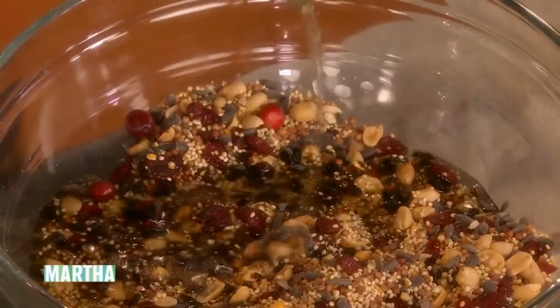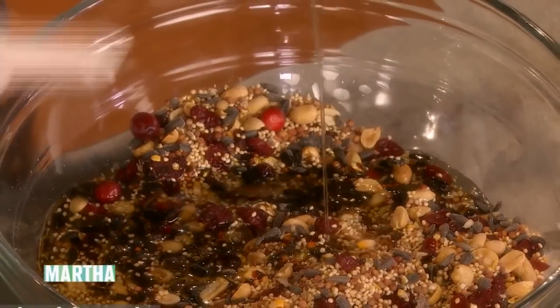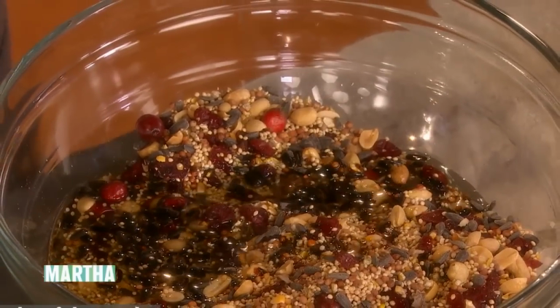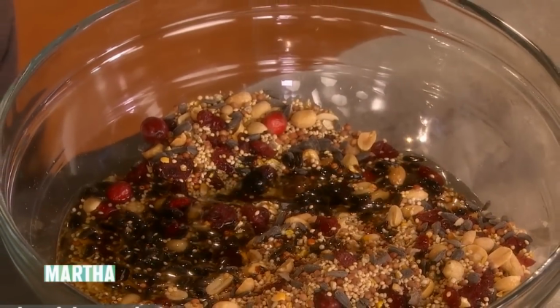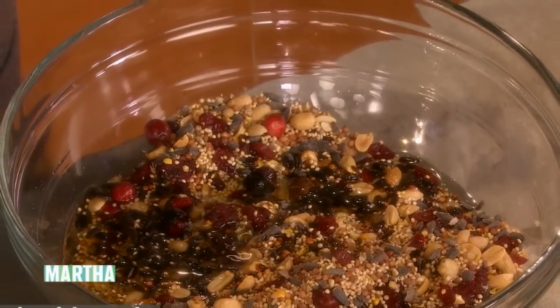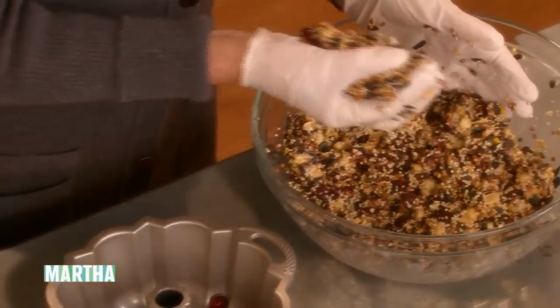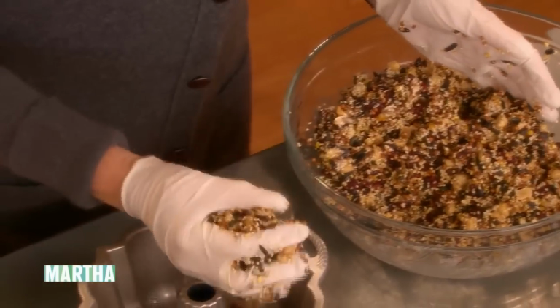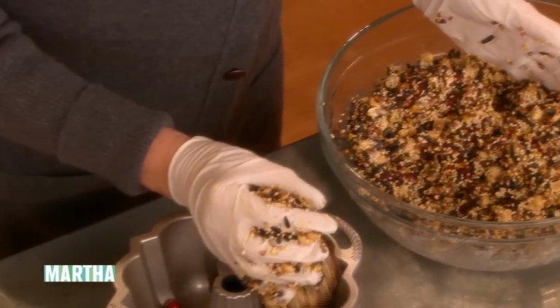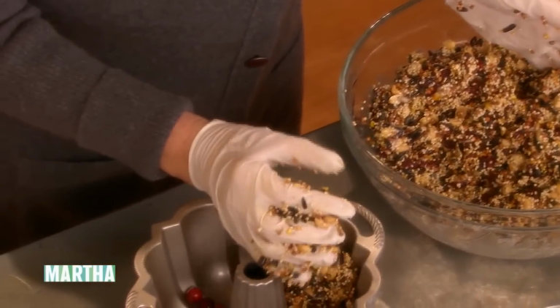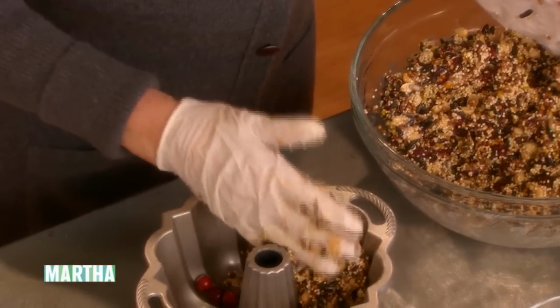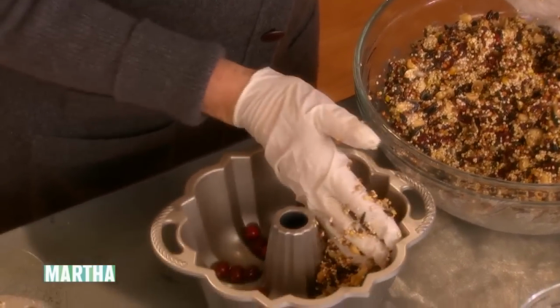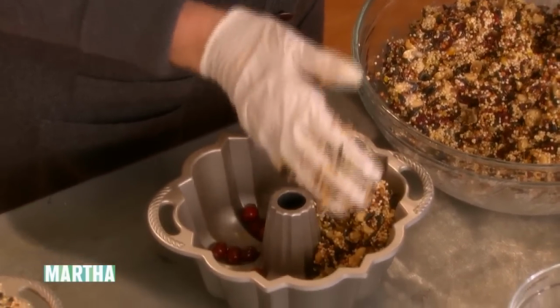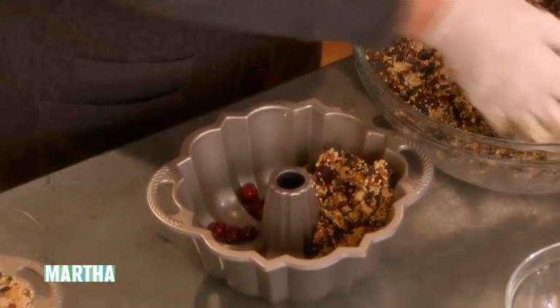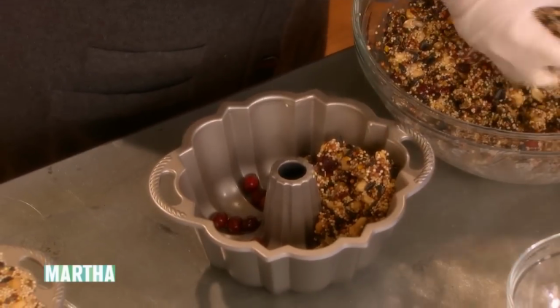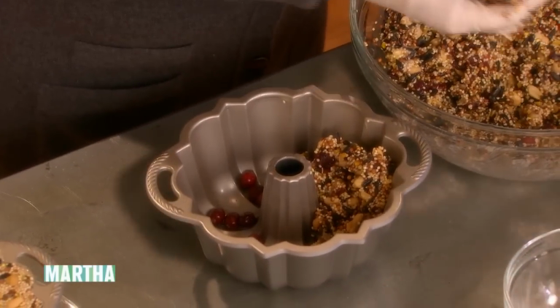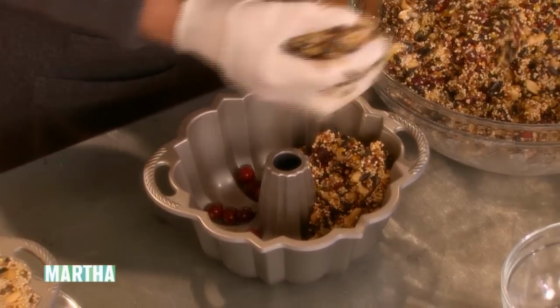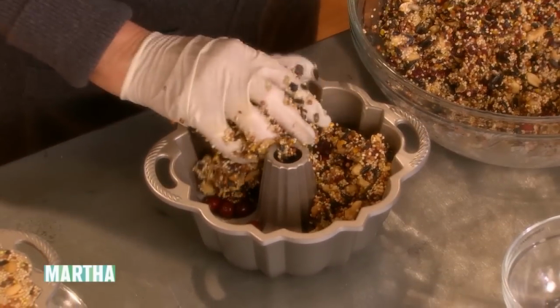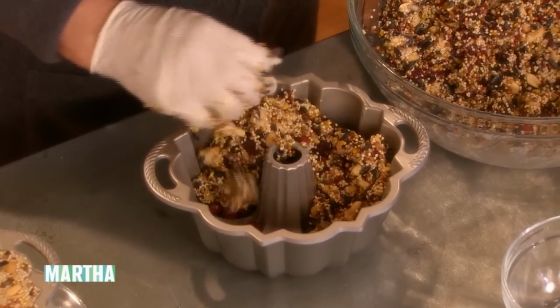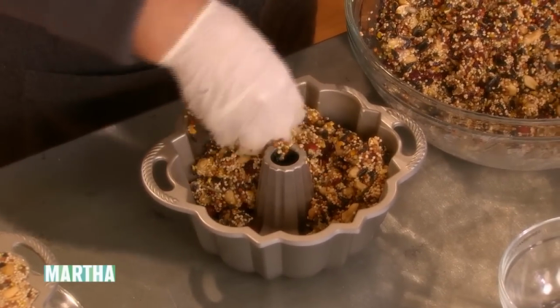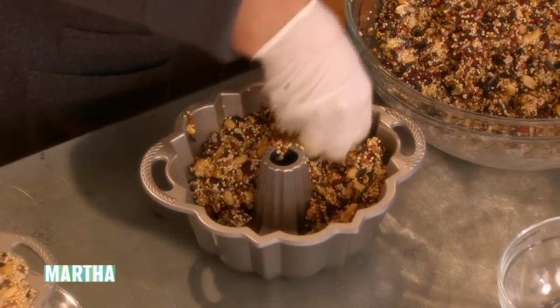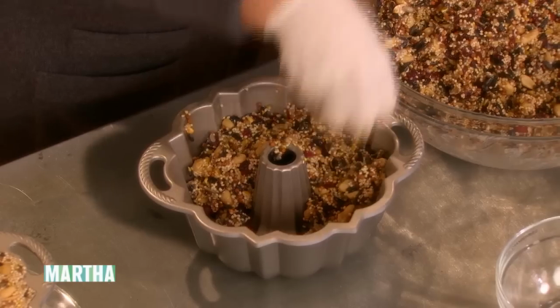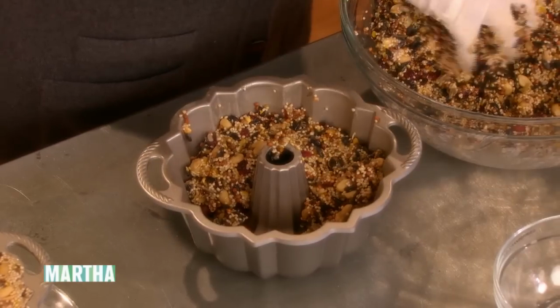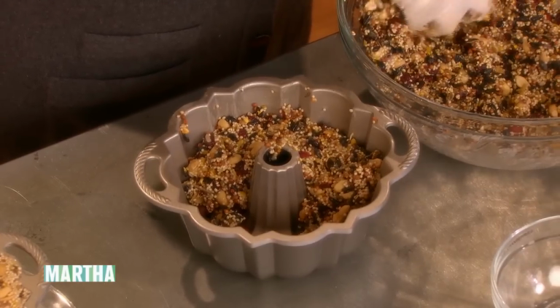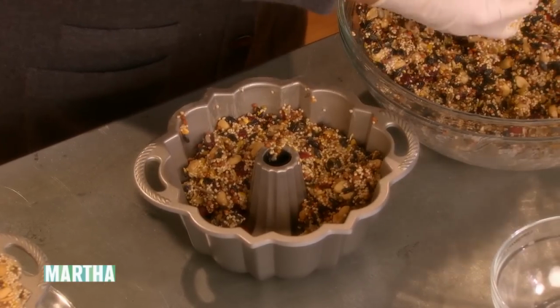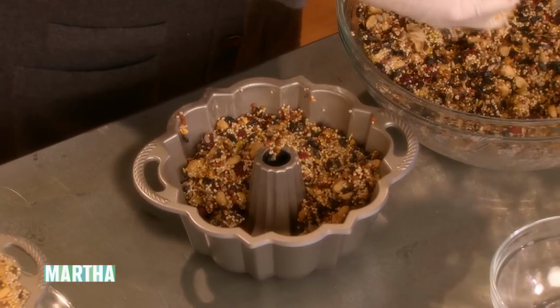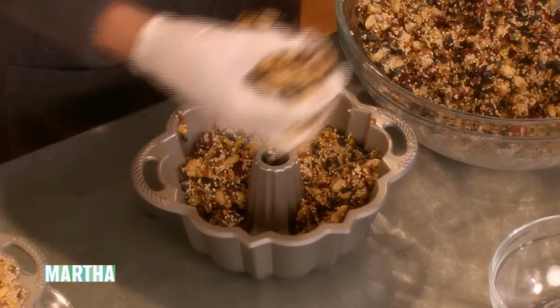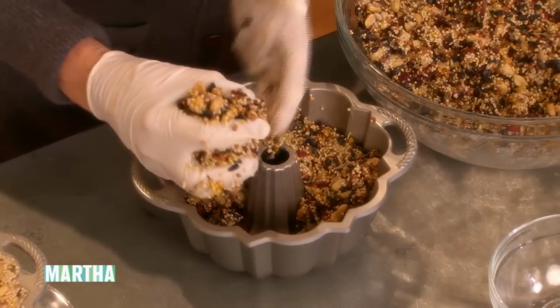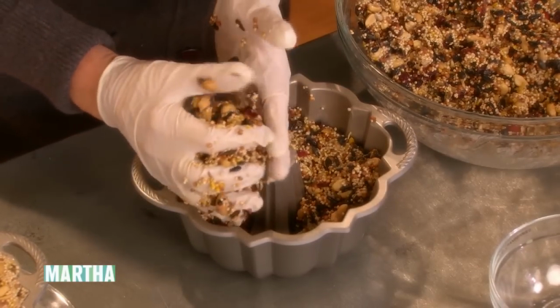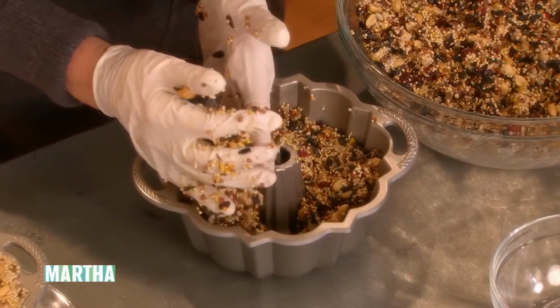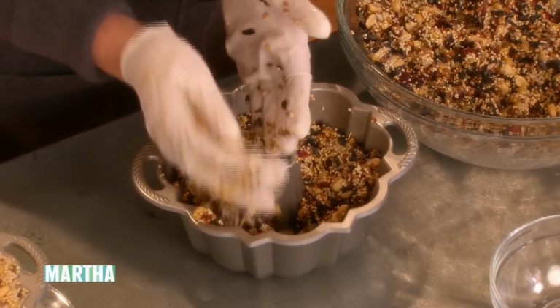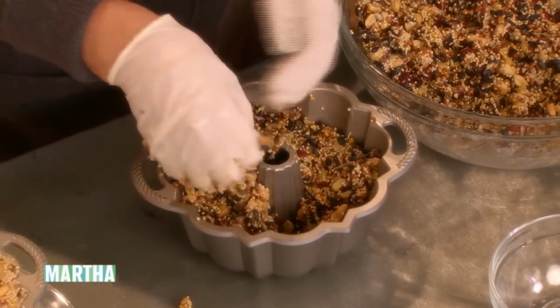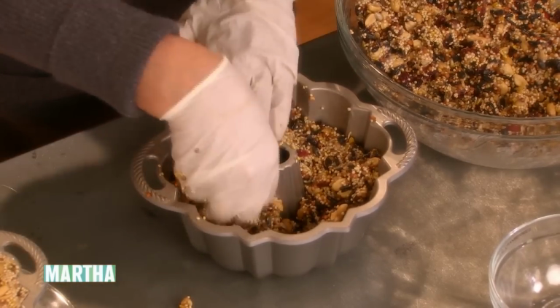So once this is all mixed up, you can just fill the bun pan. Just press it all in and put it in the refrigerator or in the freezer and get it really, really firm.